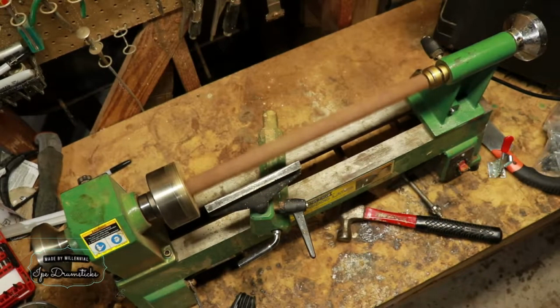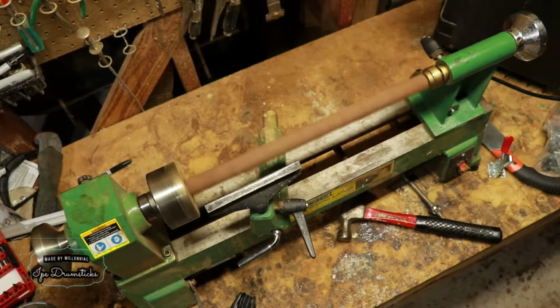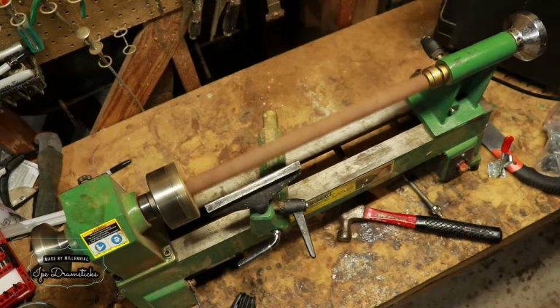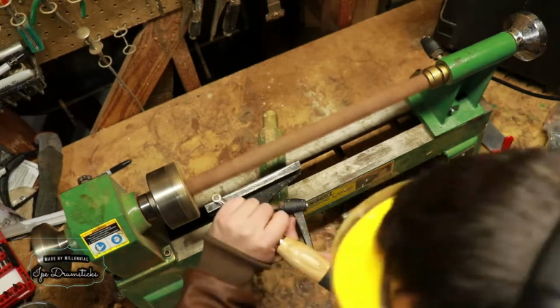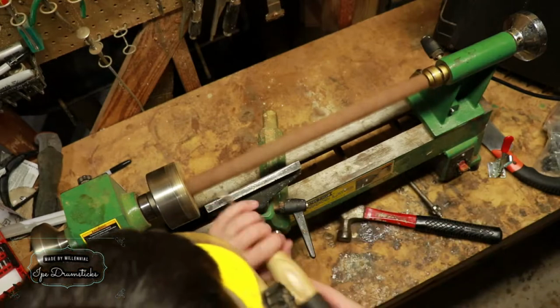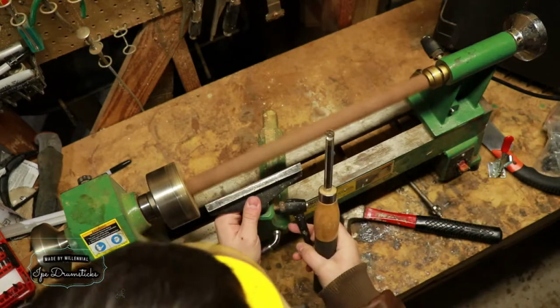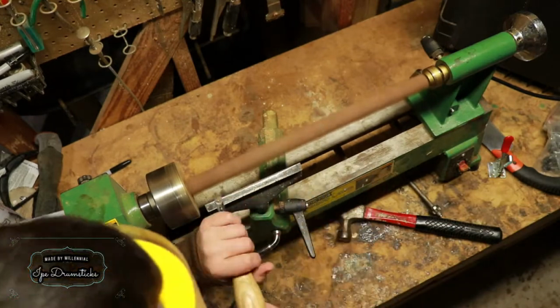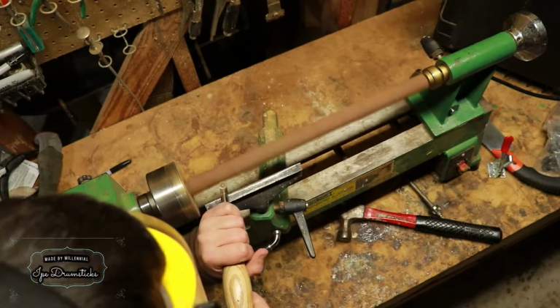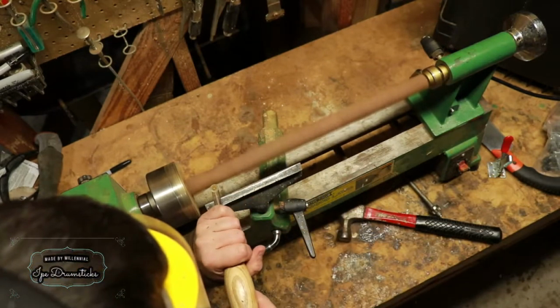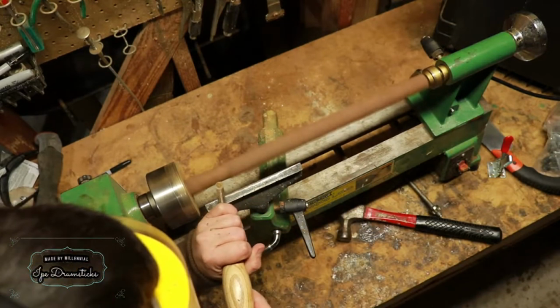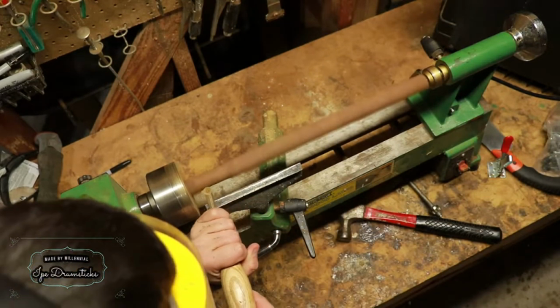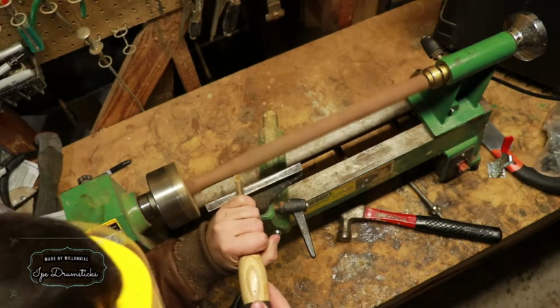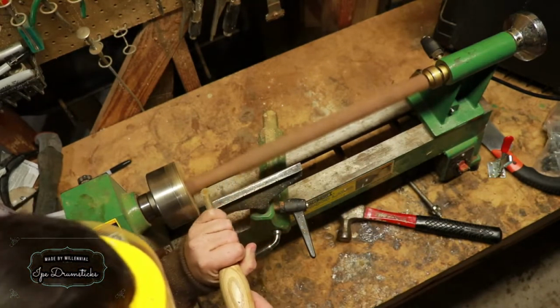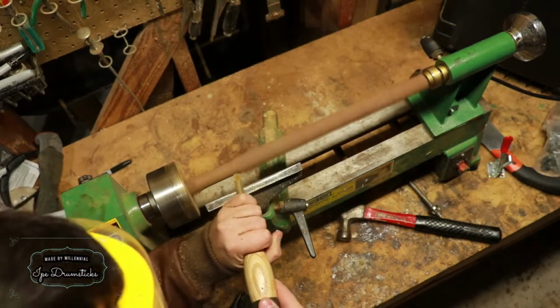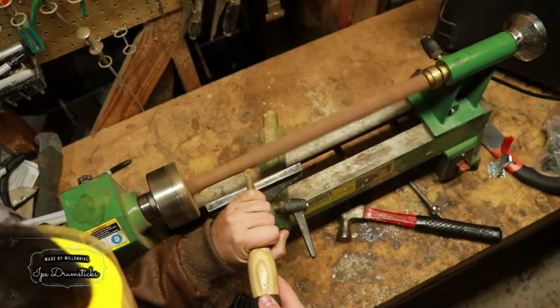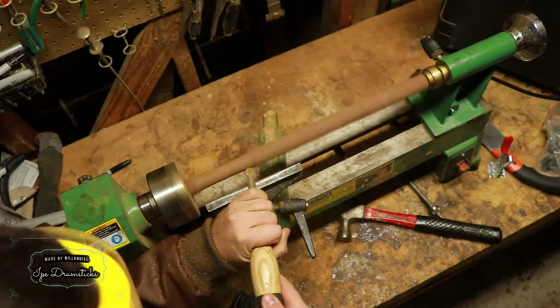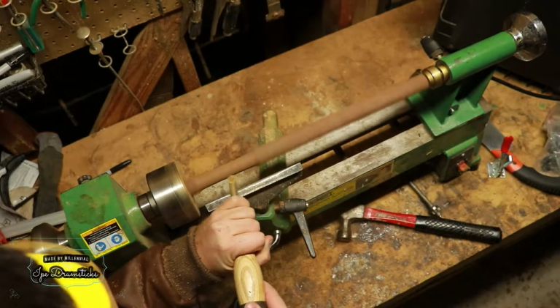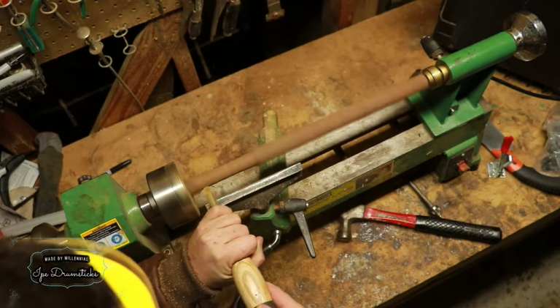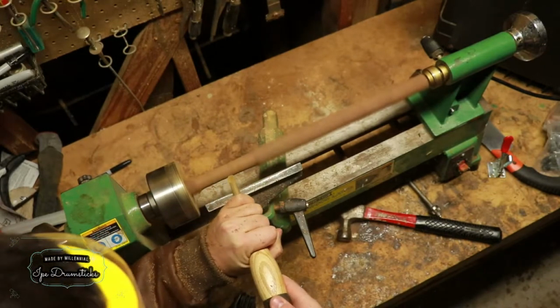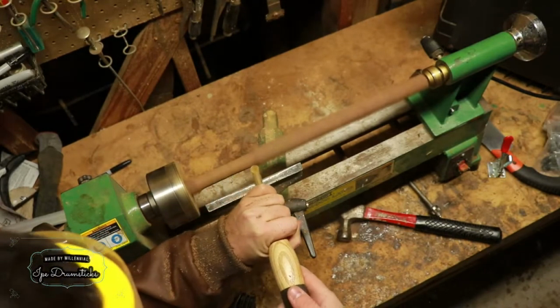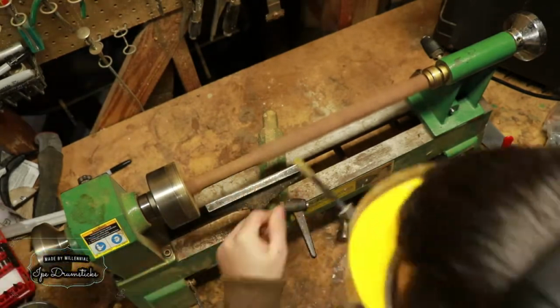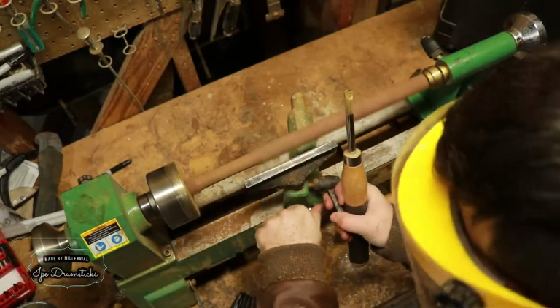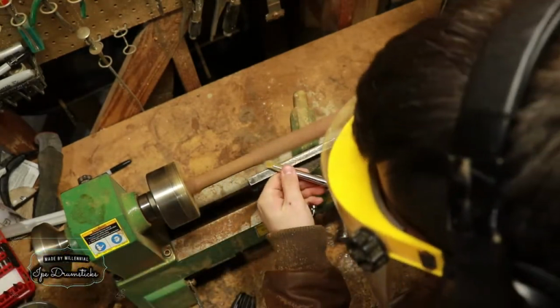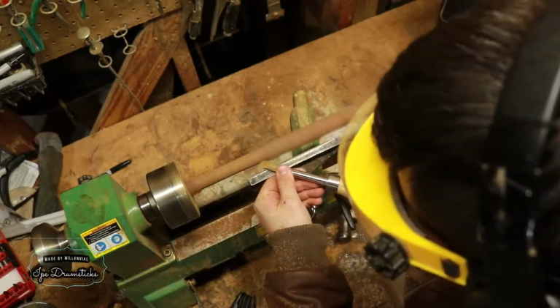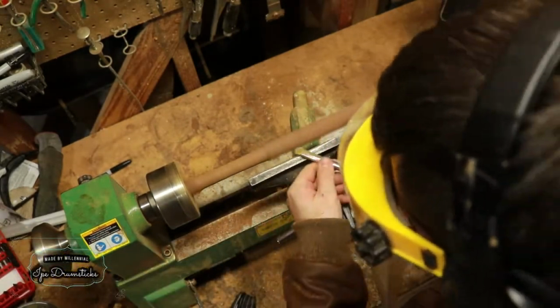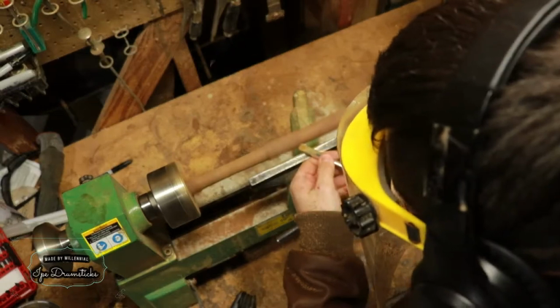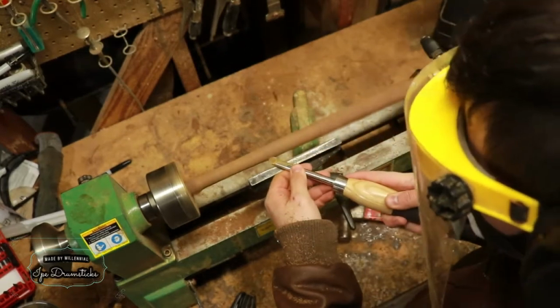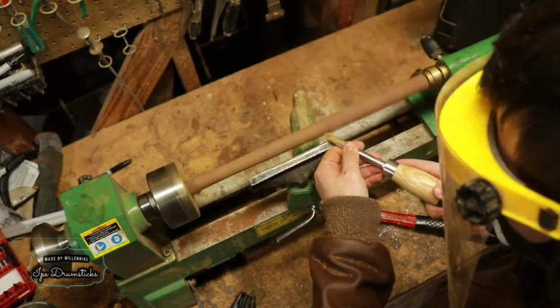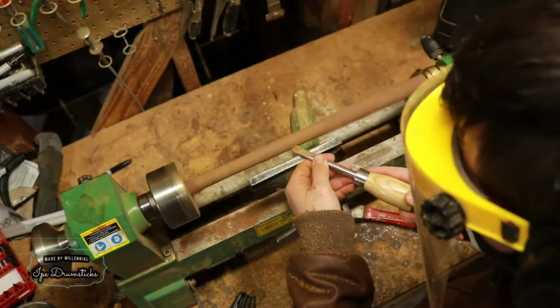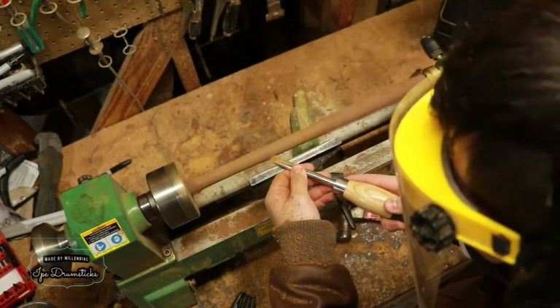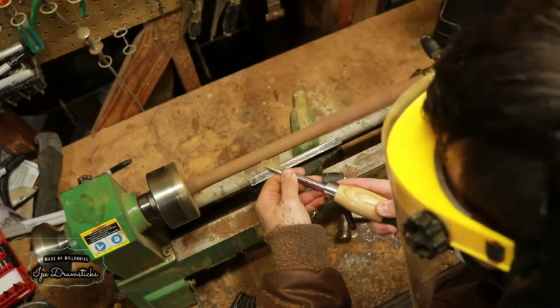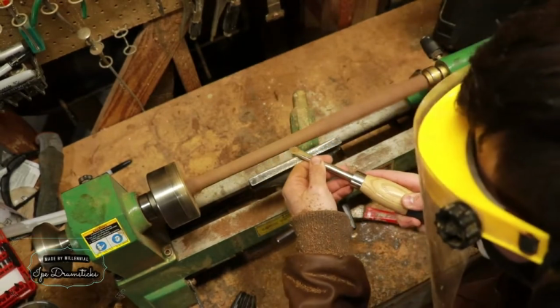To turn this drumstick, I'm going to be using all carbide tools. I'm starting out with a round carbide insert just to rough out the shape, and then I'm going to switch over to my square insert to get everything more uniform.